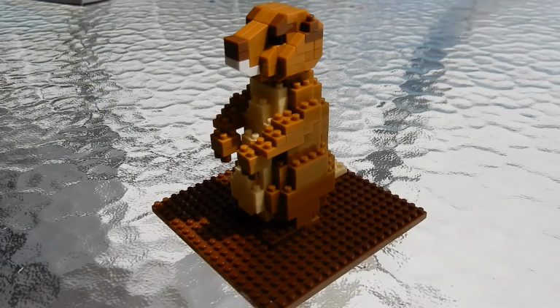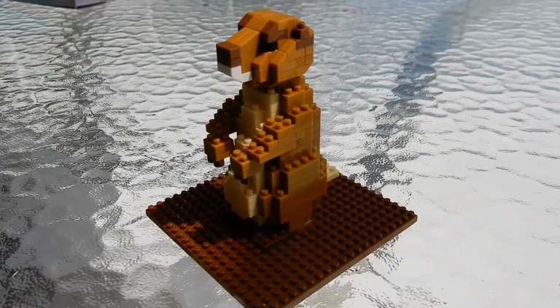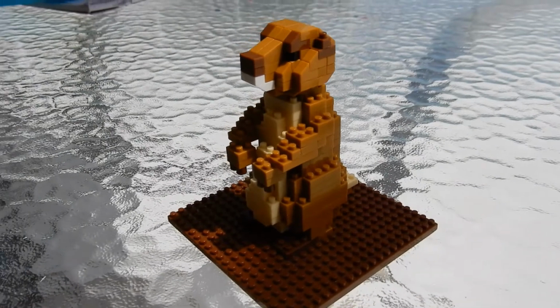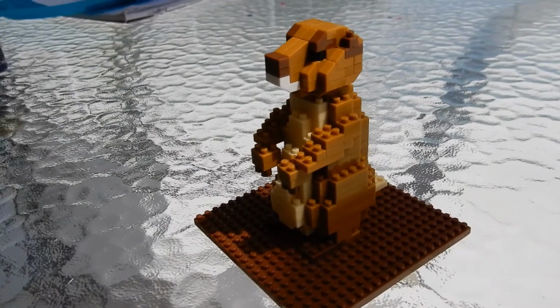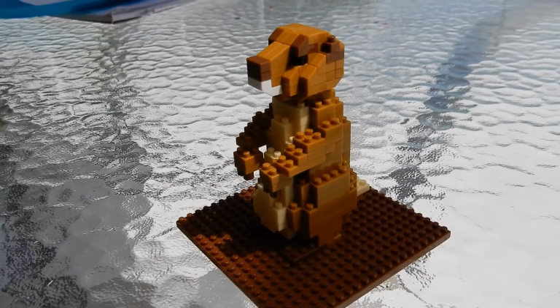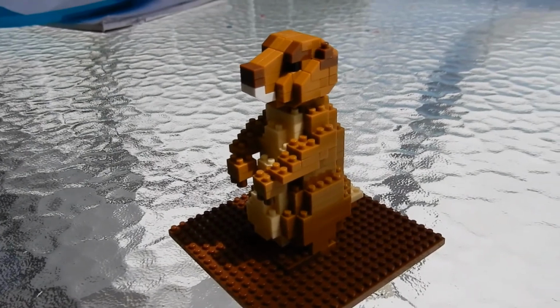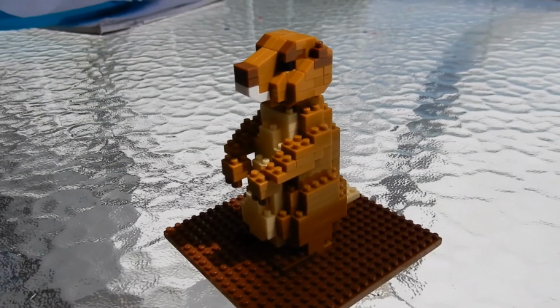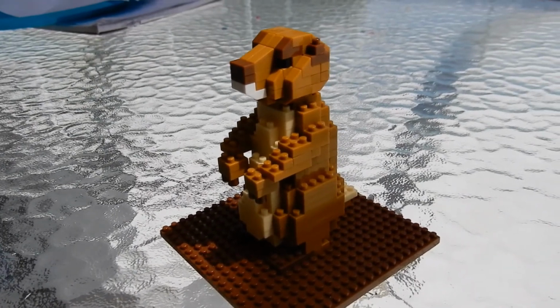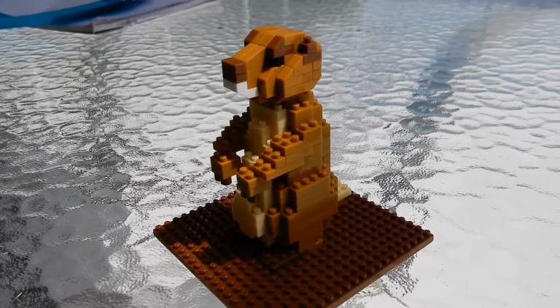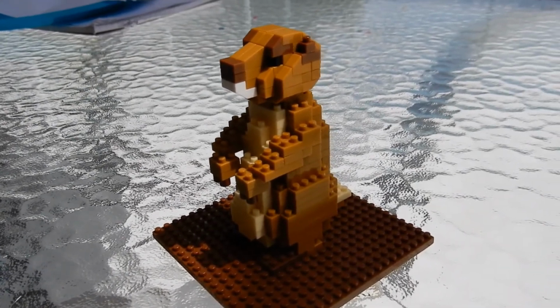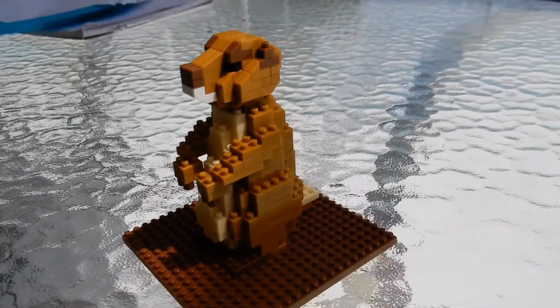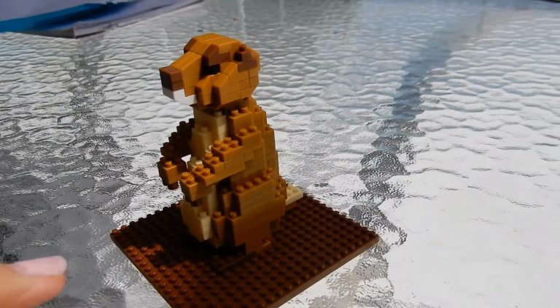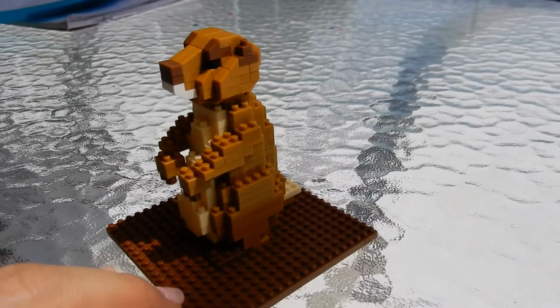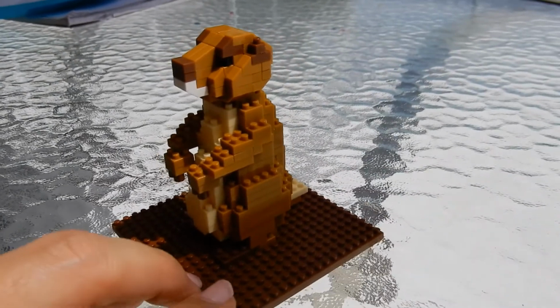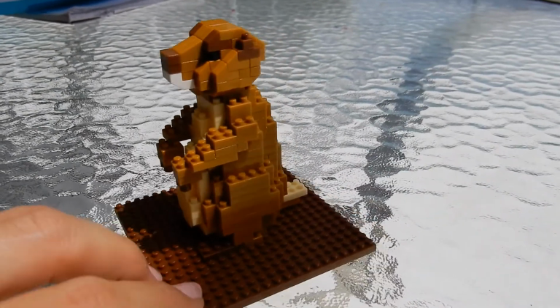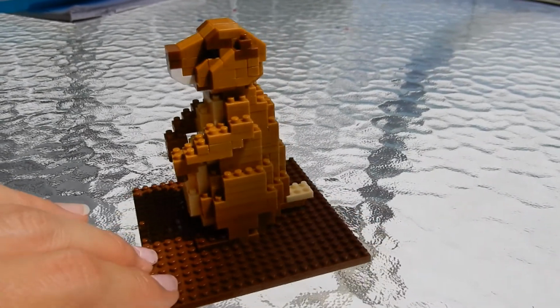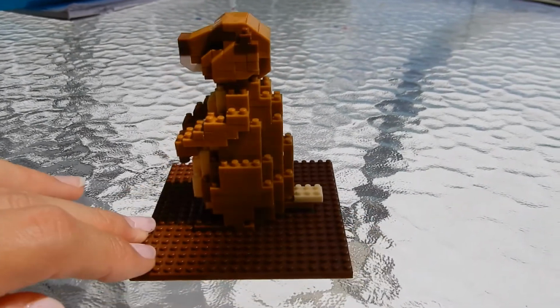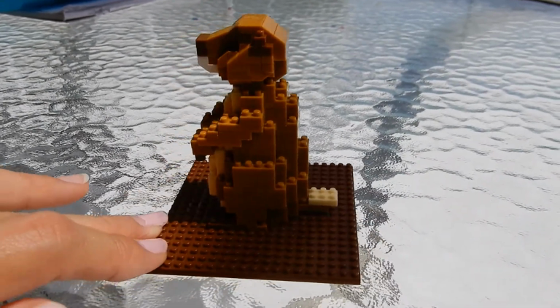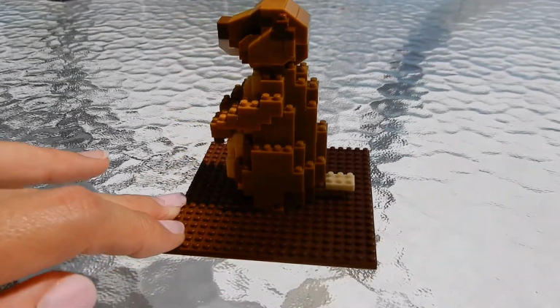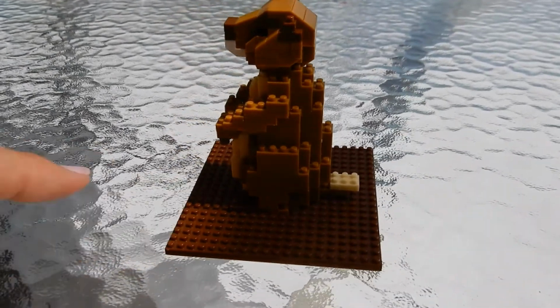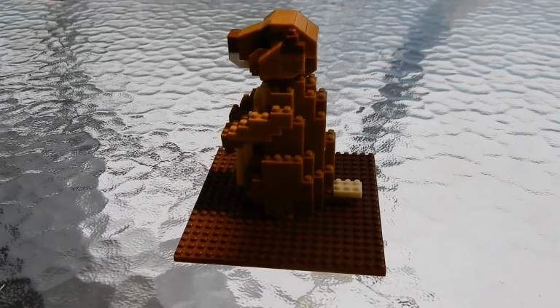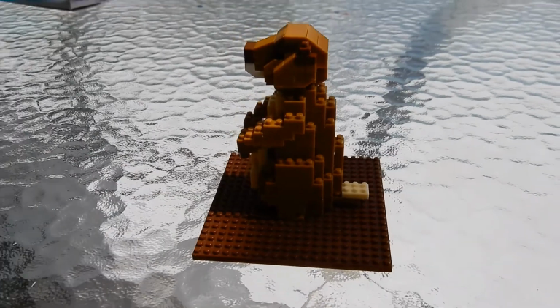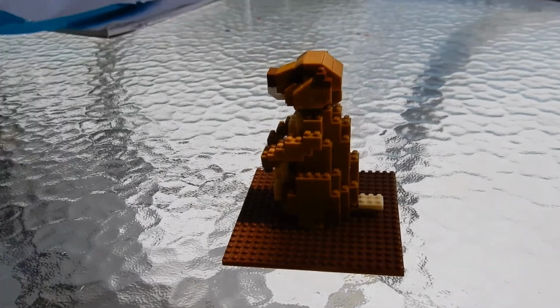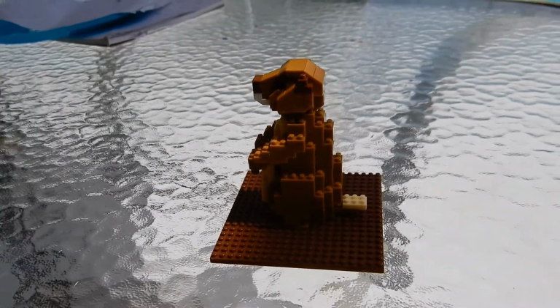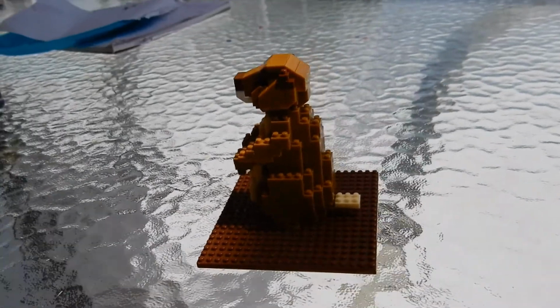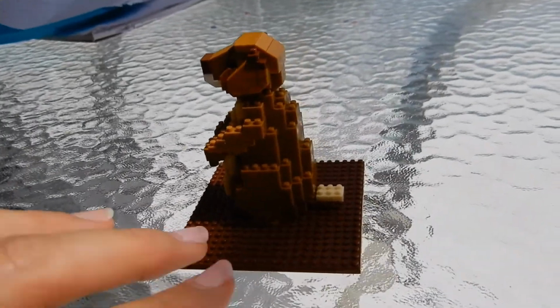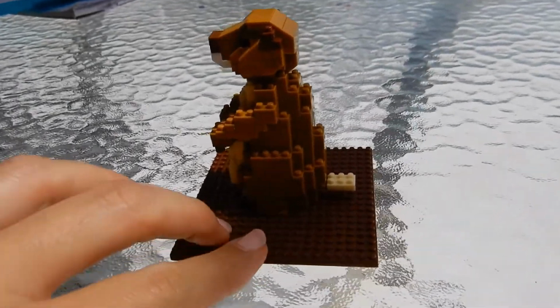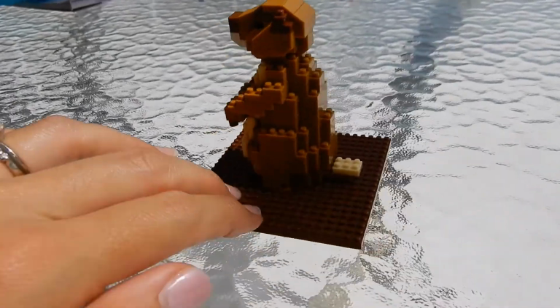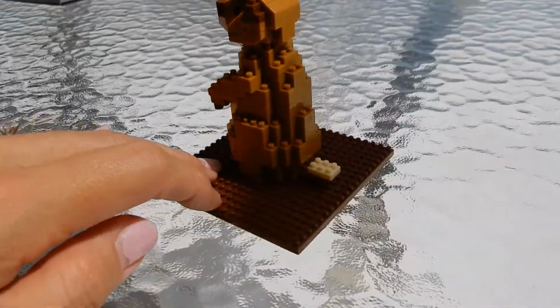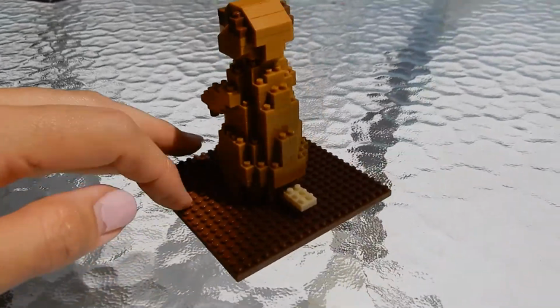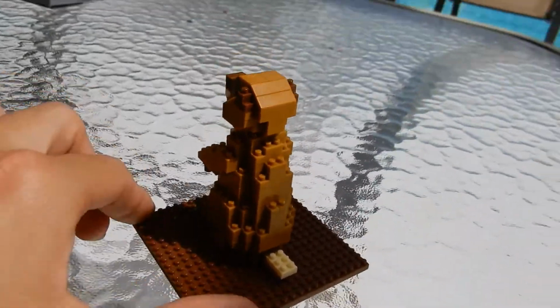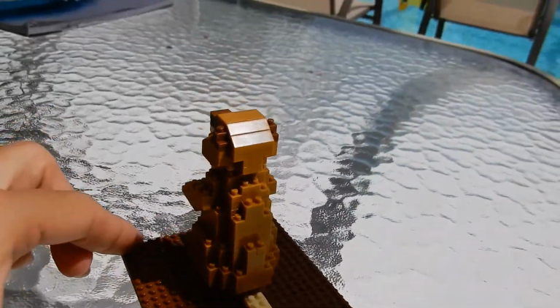So here's a prairie dog — now that we're all done building it. D ran off. Let me know if you run off when your mommy and daddy build your toys too.